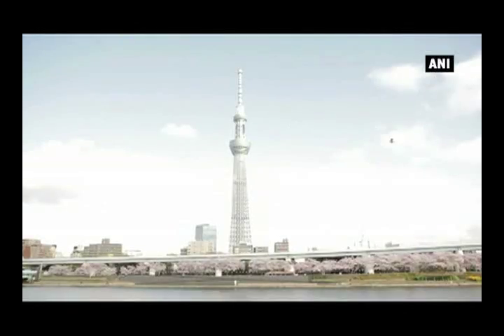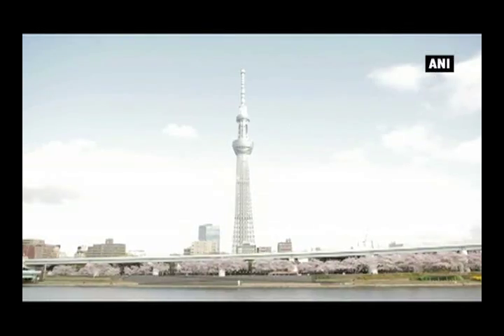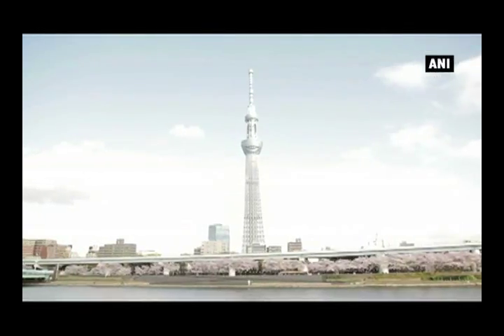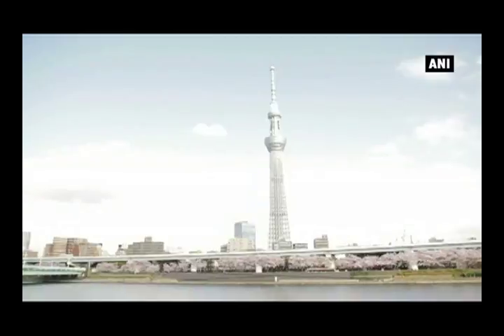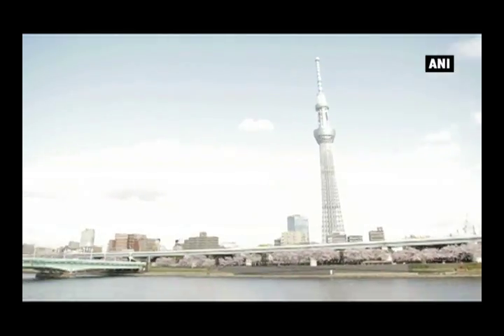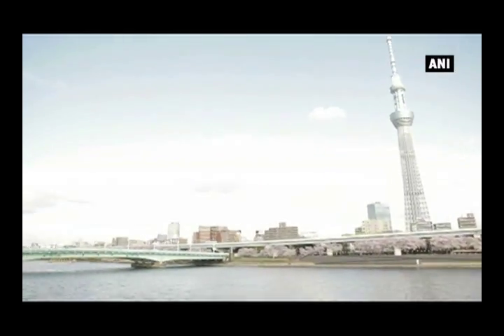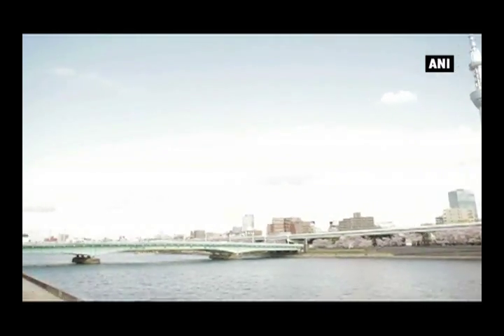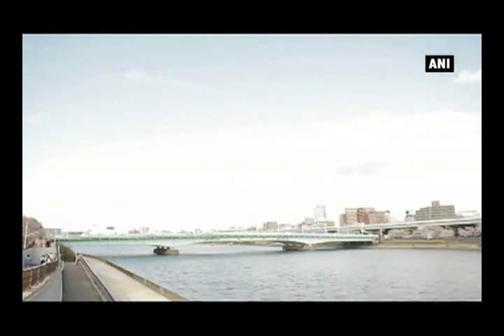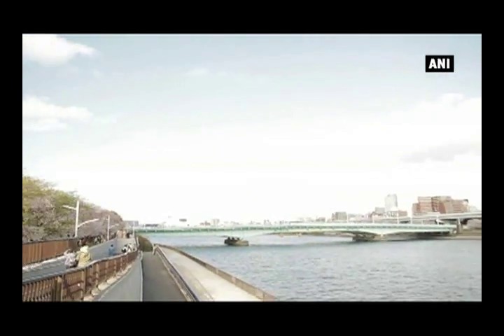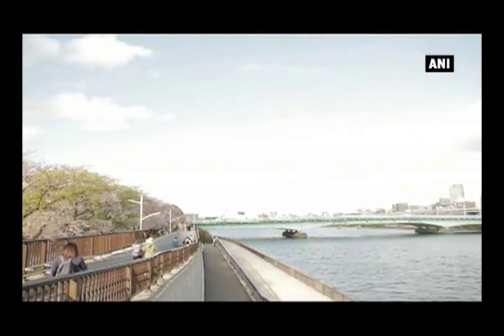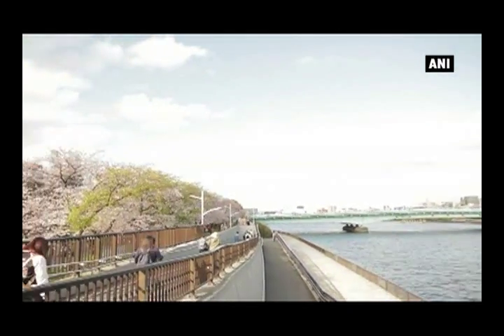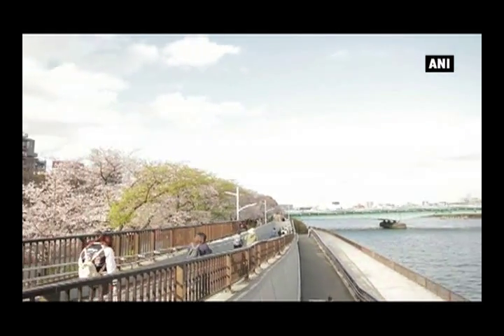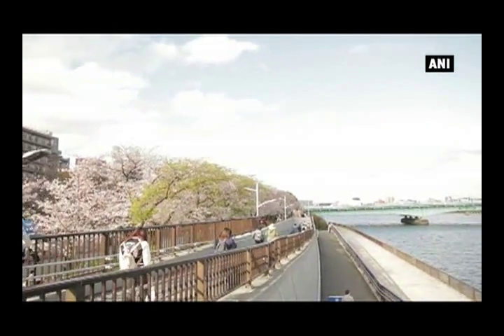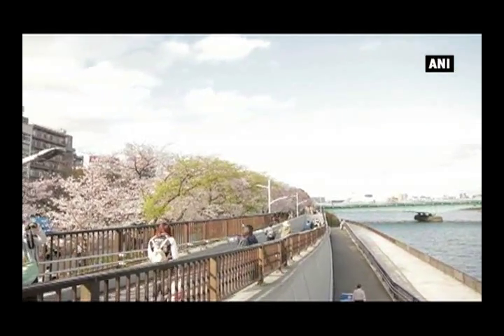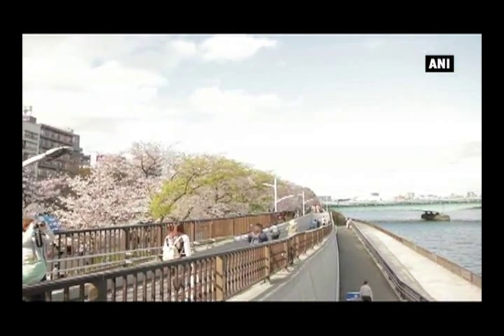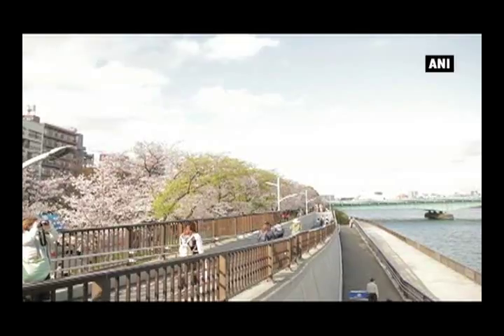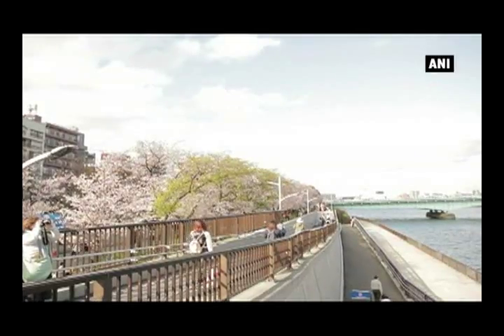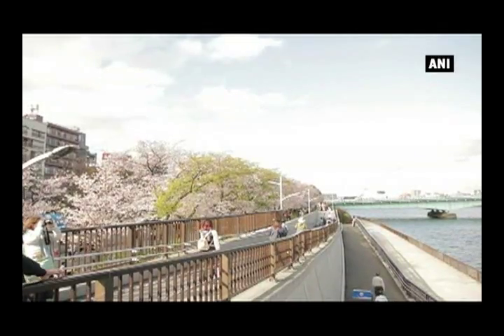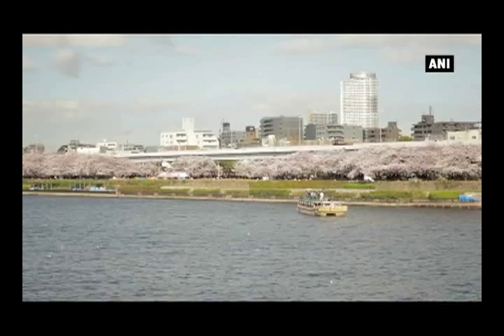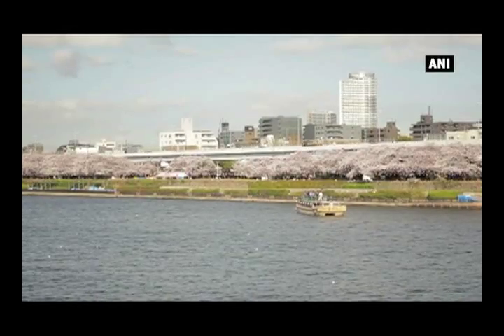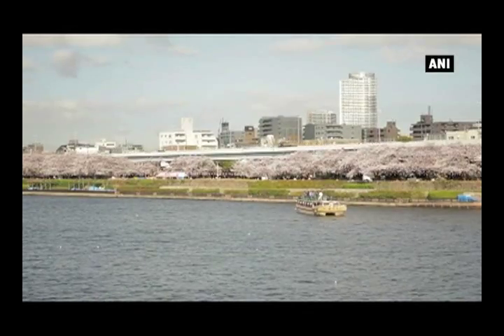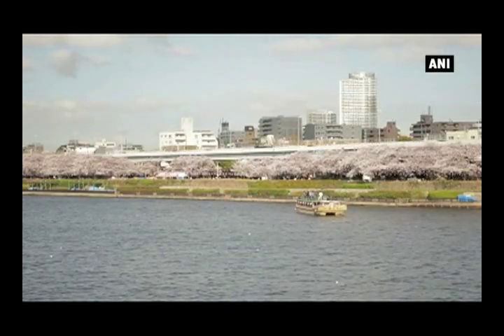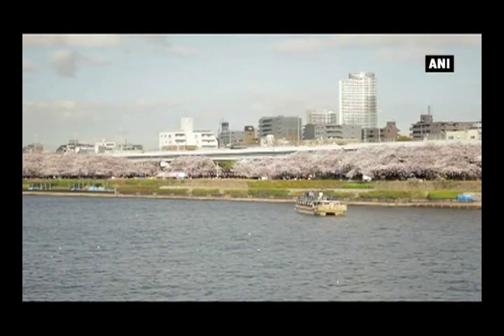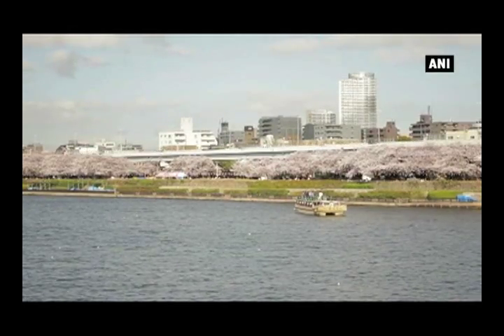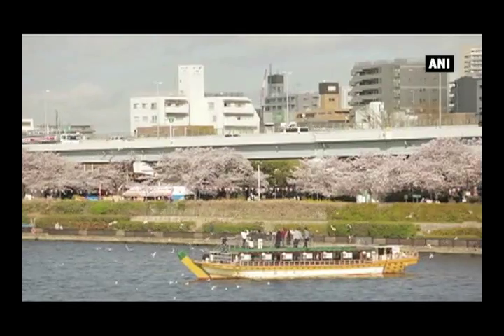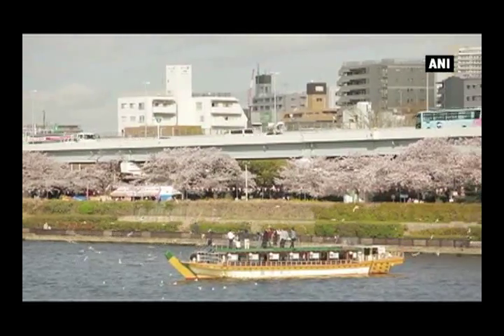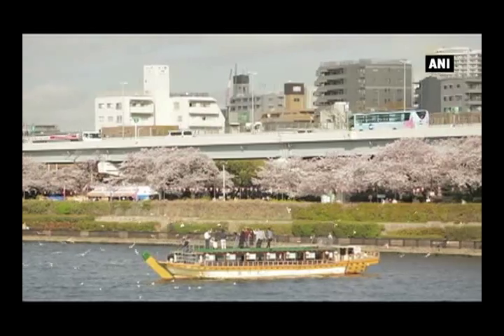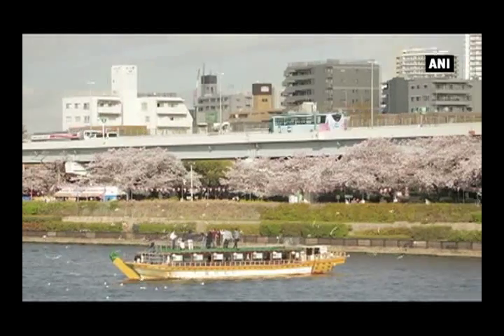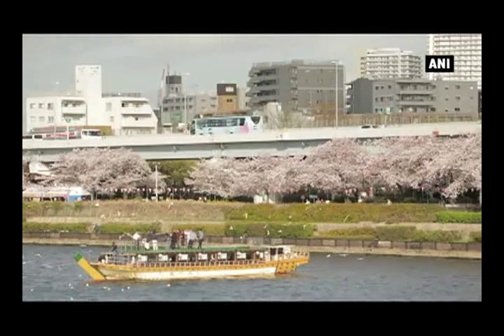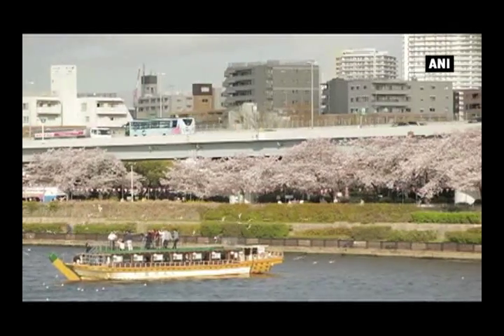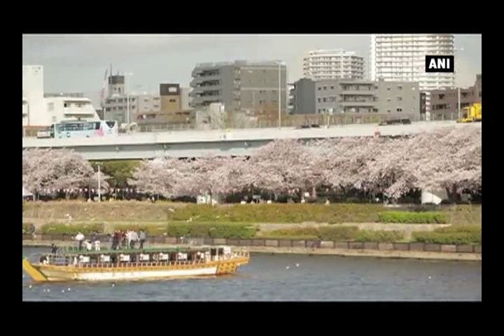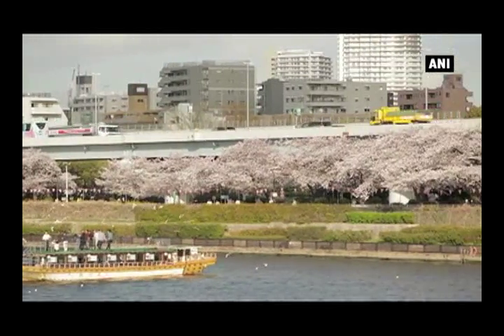Sumidagawa is a representative river in Tokyo, flowing from the north into Tokyo and then to the sea. There are cherry blossom trees for about 1 km on both banks. About 300 years ago, the general leader of Japan began planting cherry blossoms there.